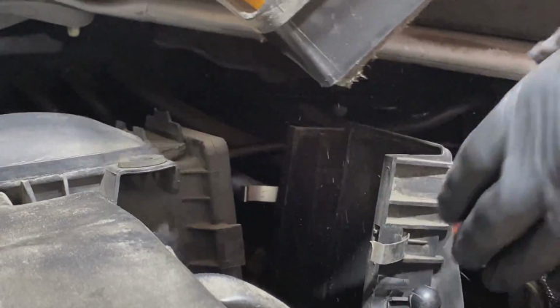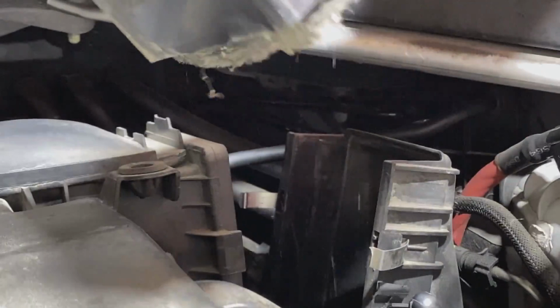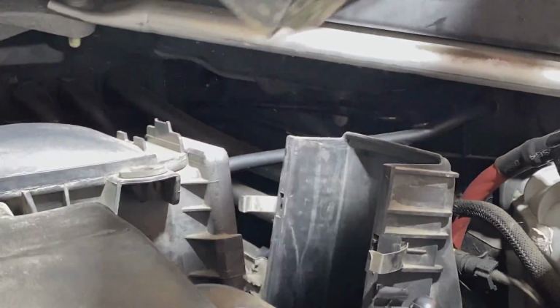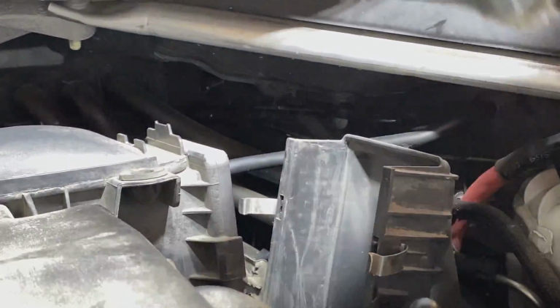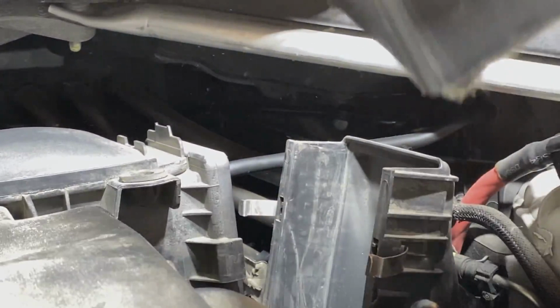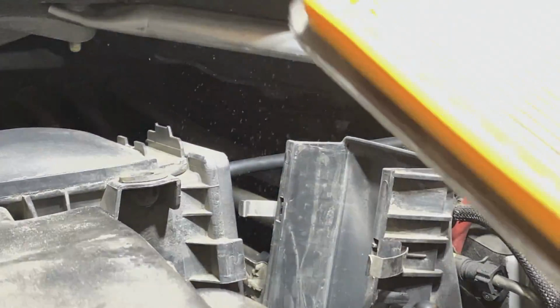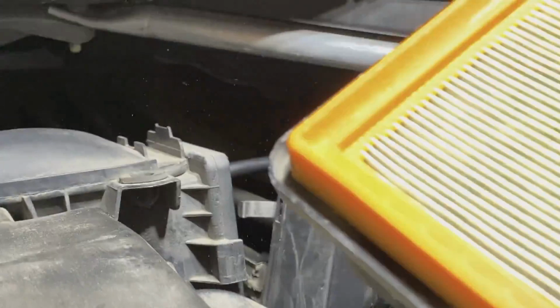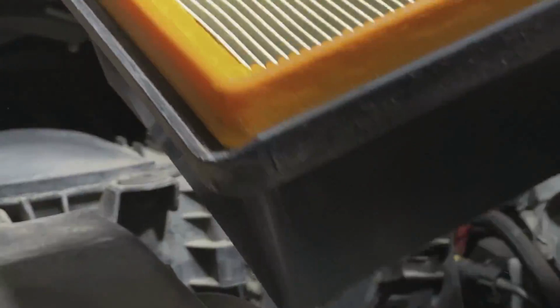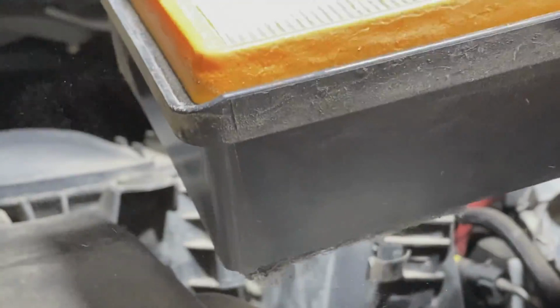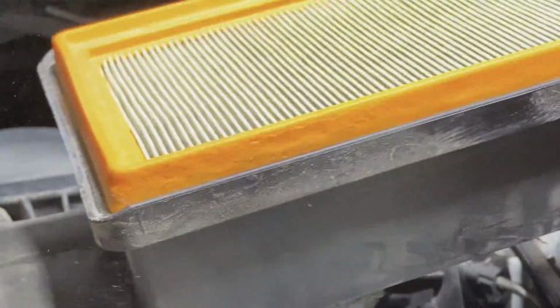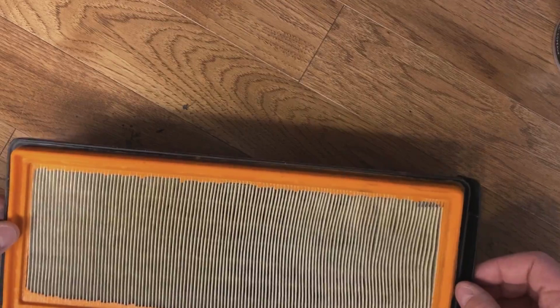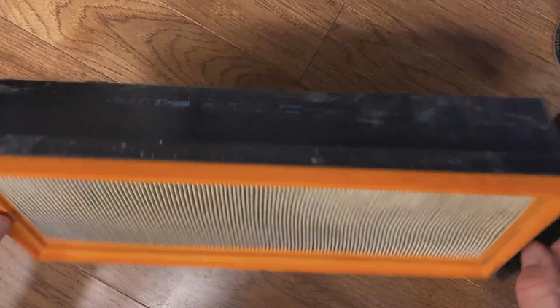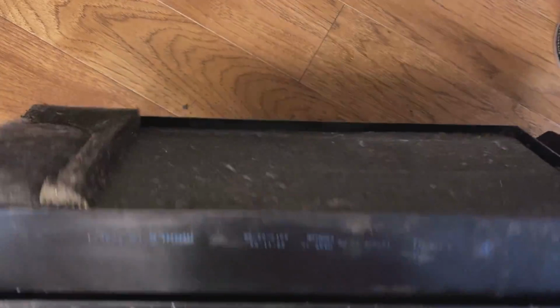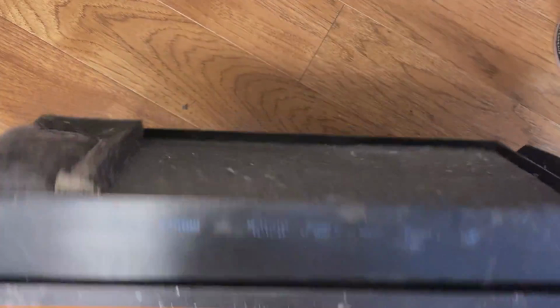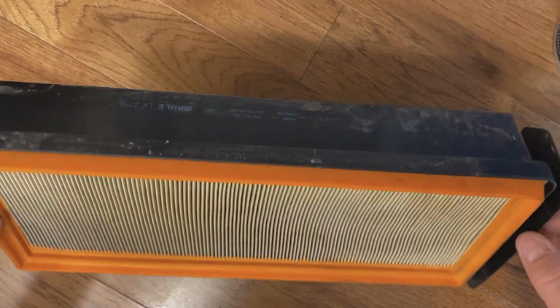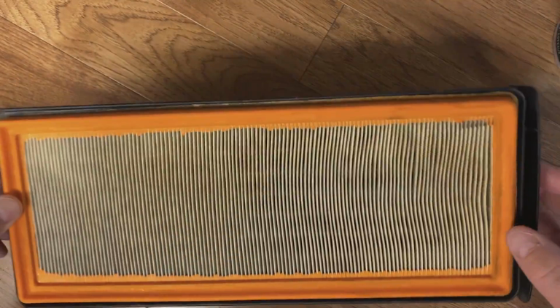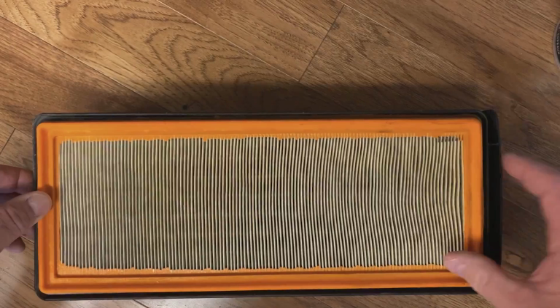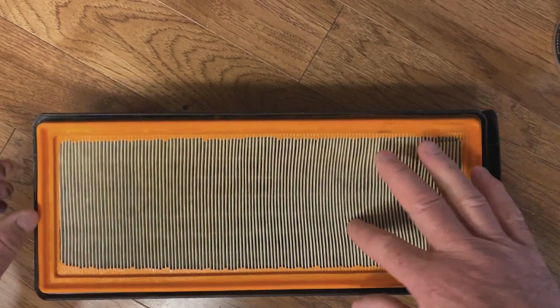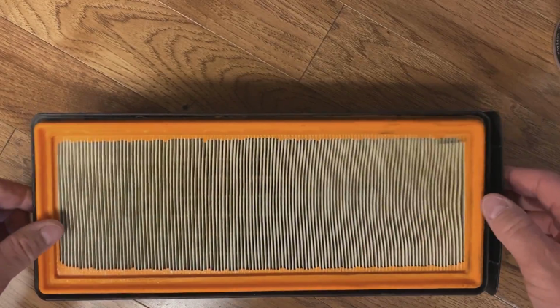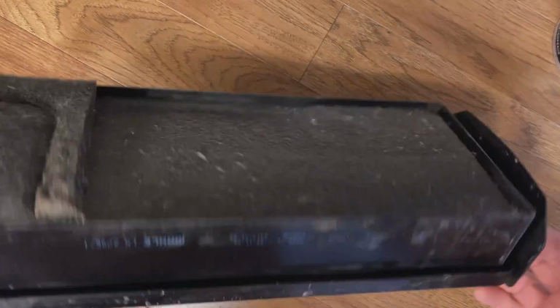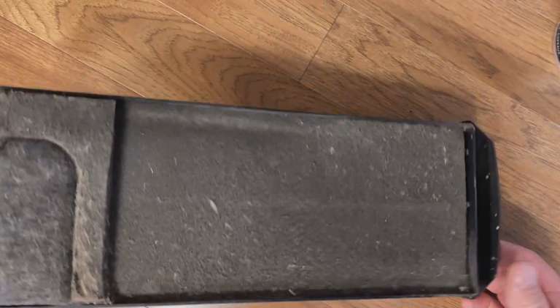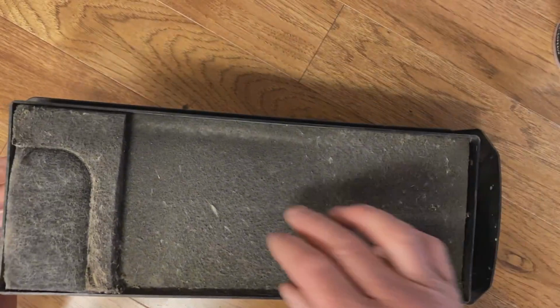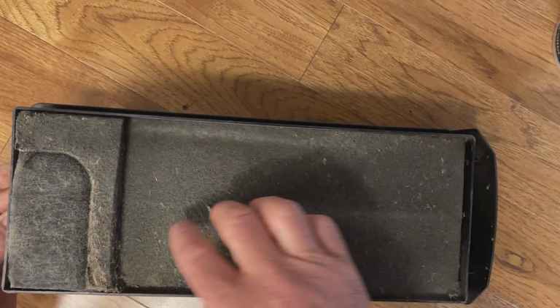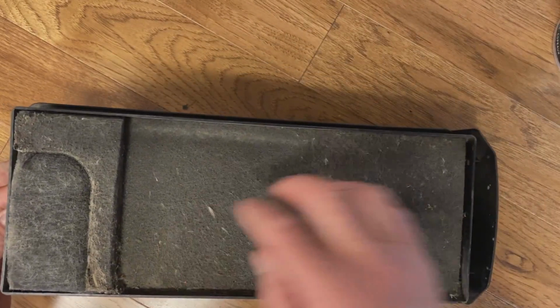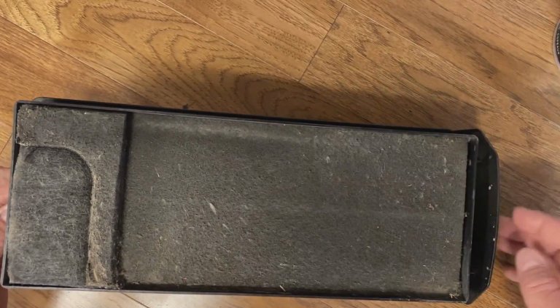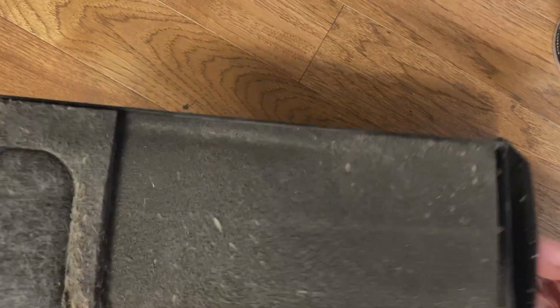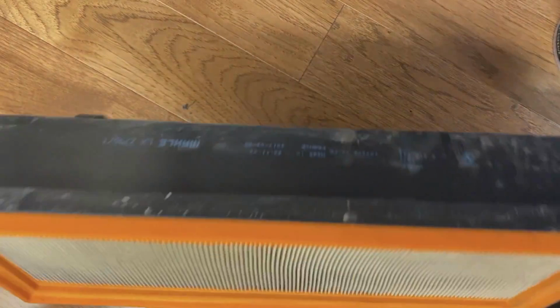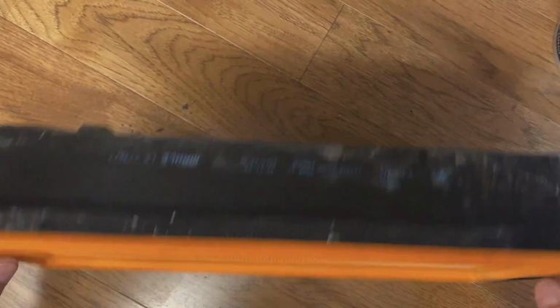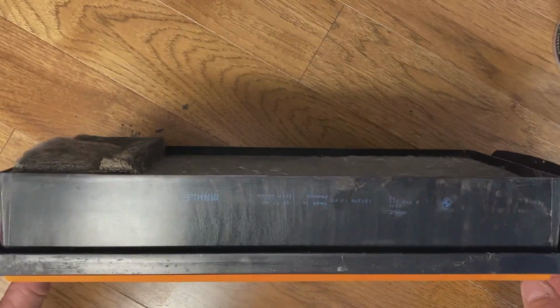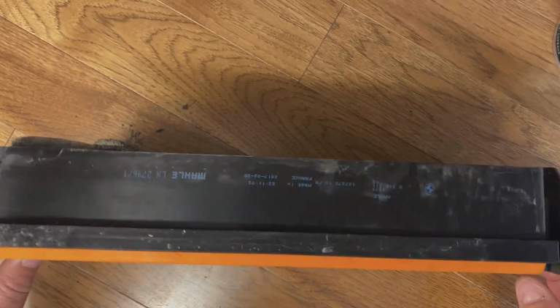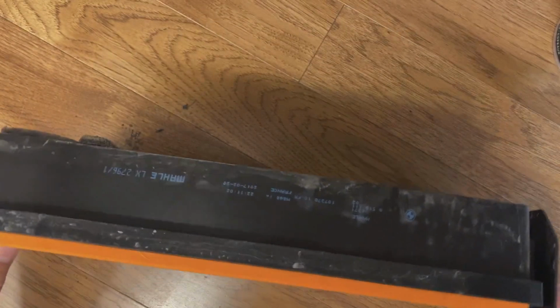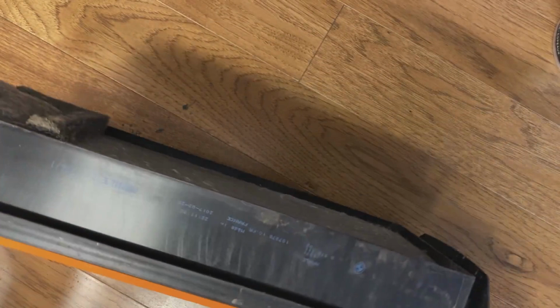Pull your air filter out. Here's a better shot of the air filter itself. The air filter is here, and then you've got a micro filter on the back. So this all comes as one complete assembly.